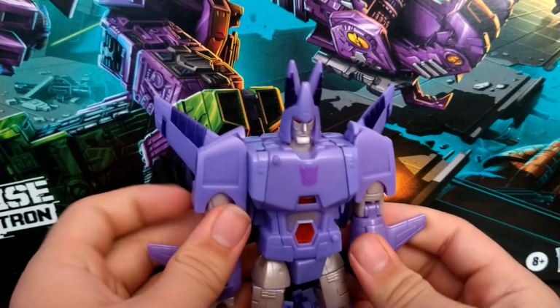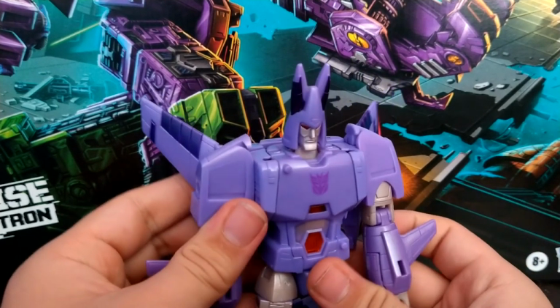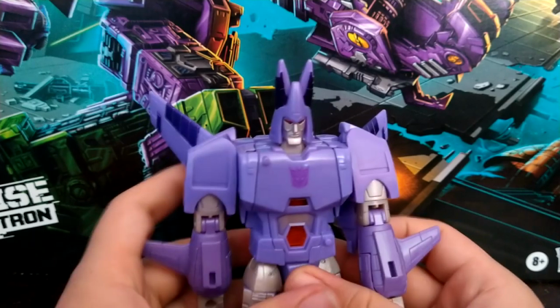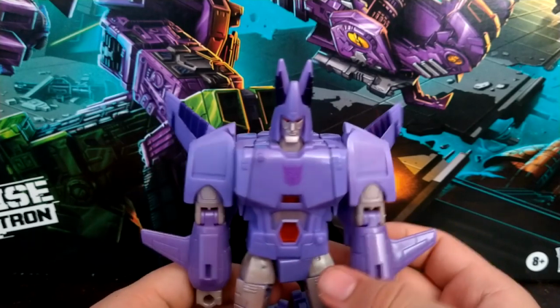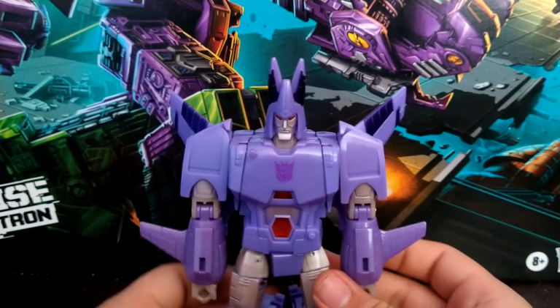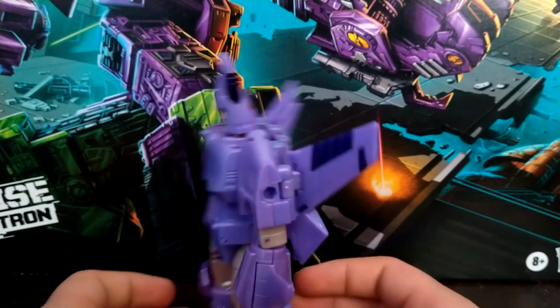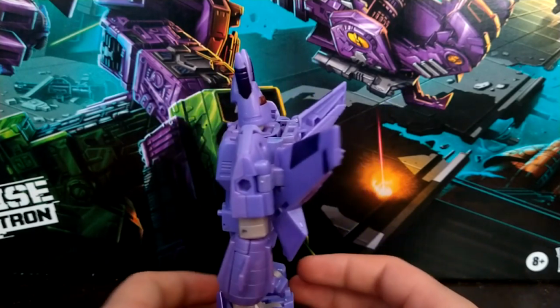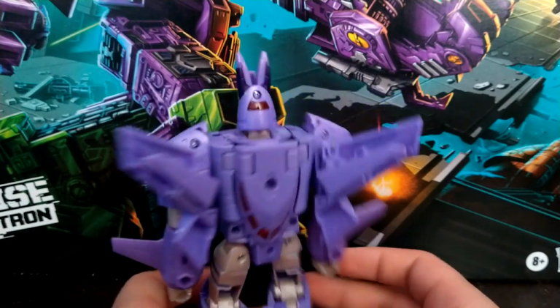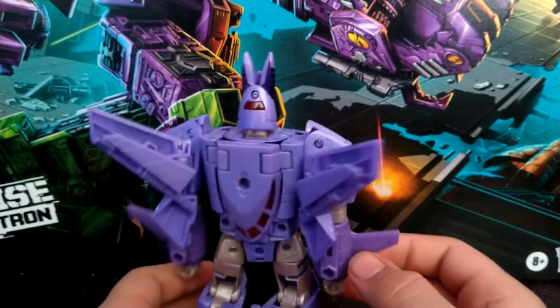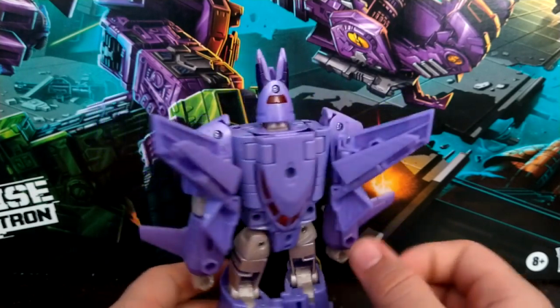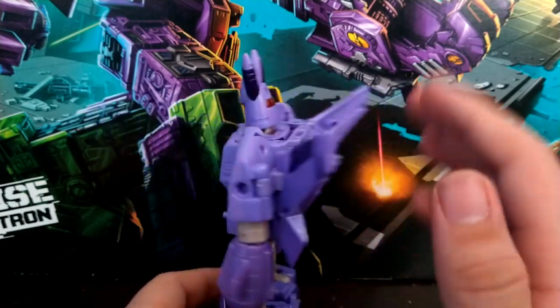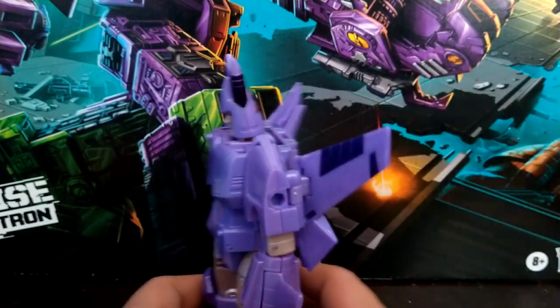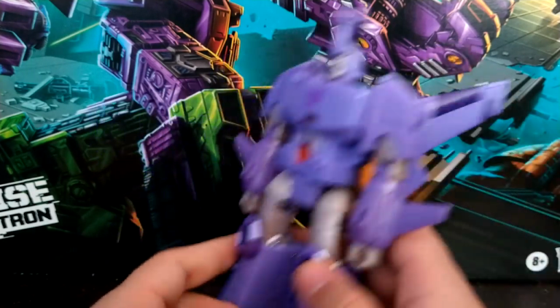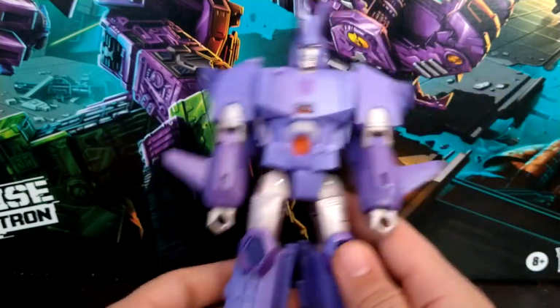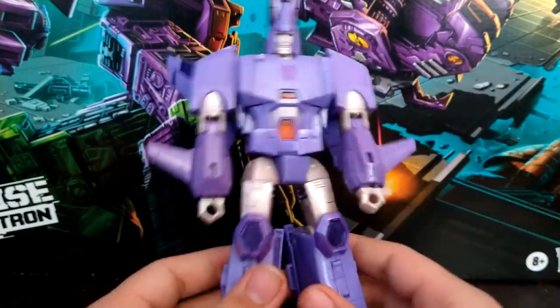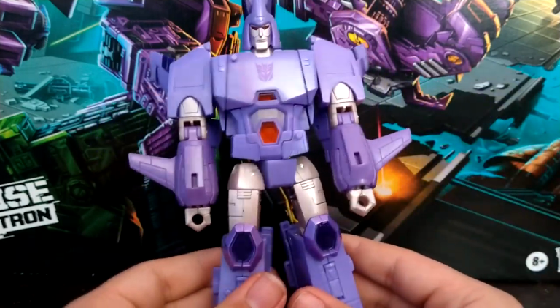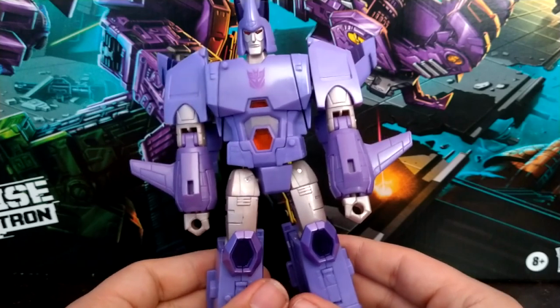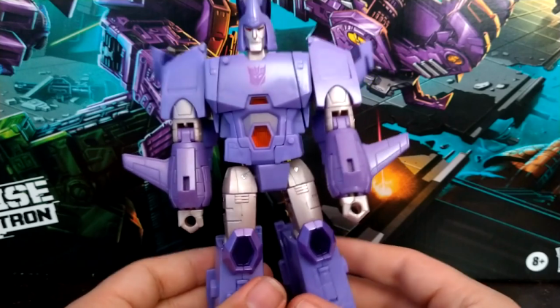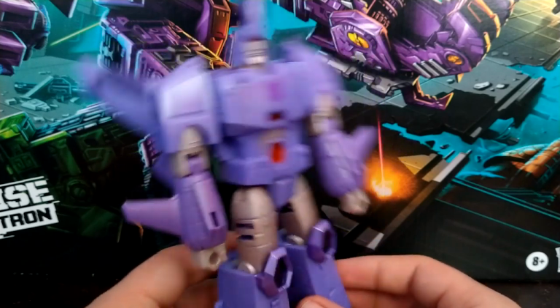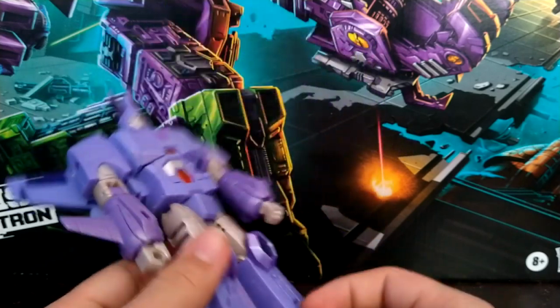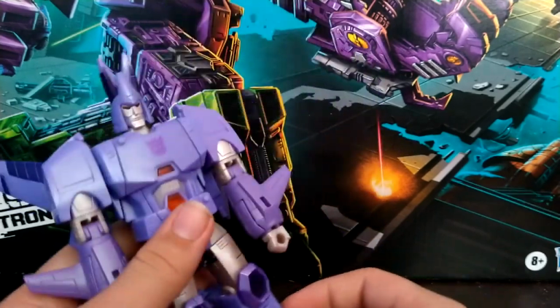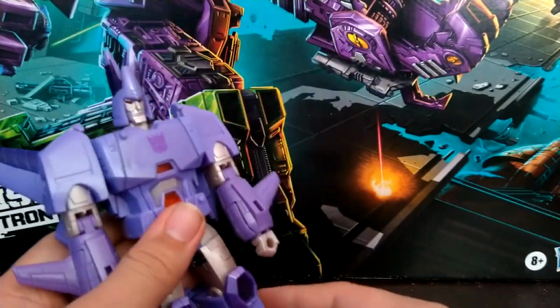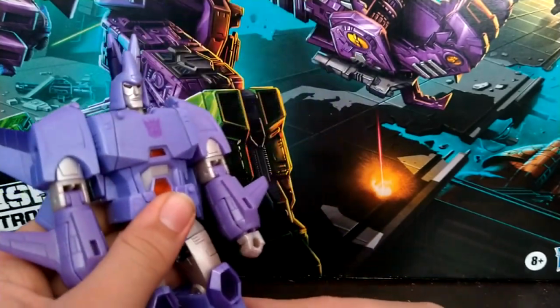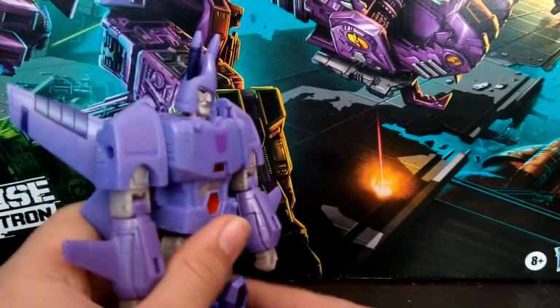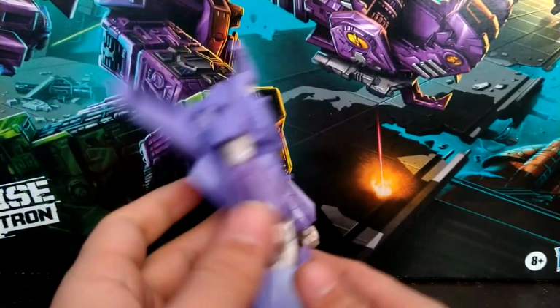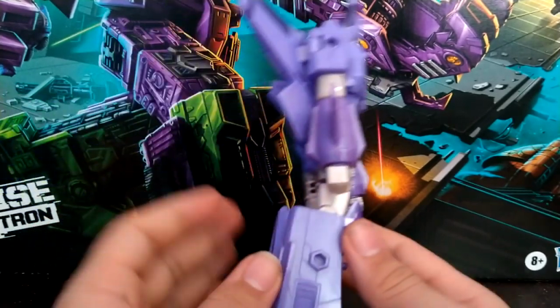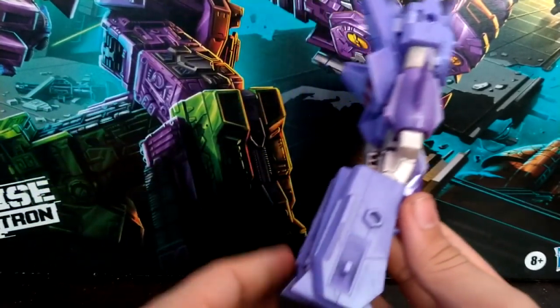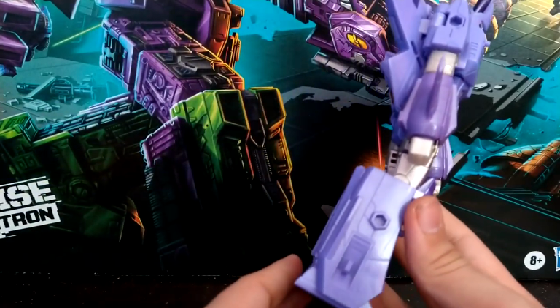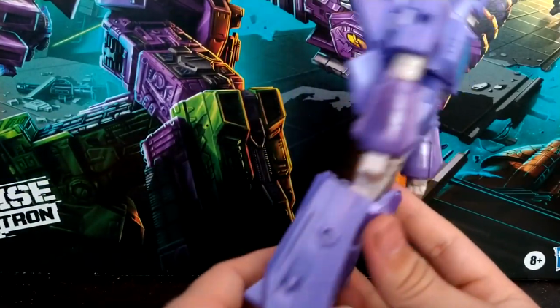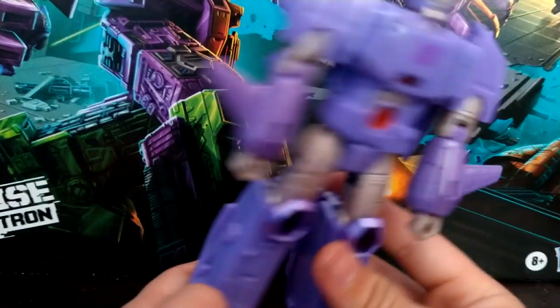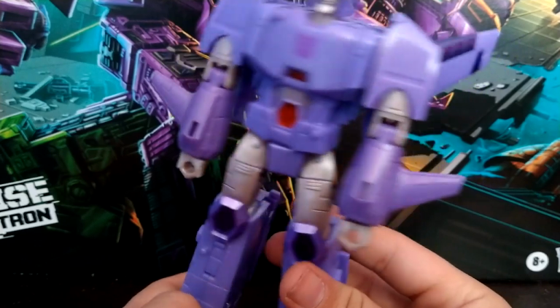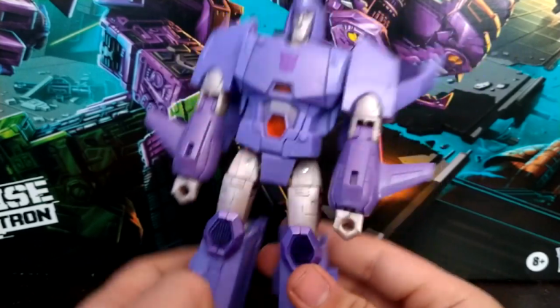He looks really cool — he is perfectly clean. The thing looks freaking awesome. It's a really clean robot mode and a really clean transformation.